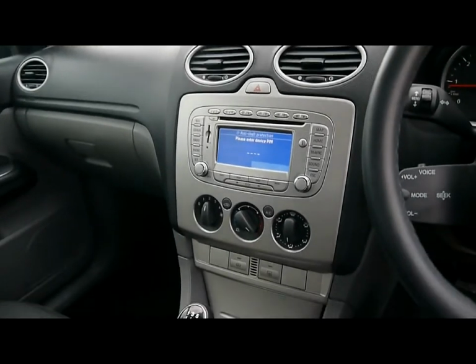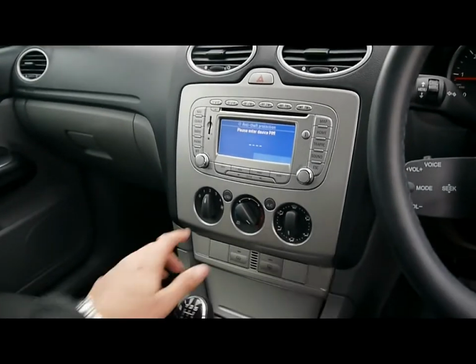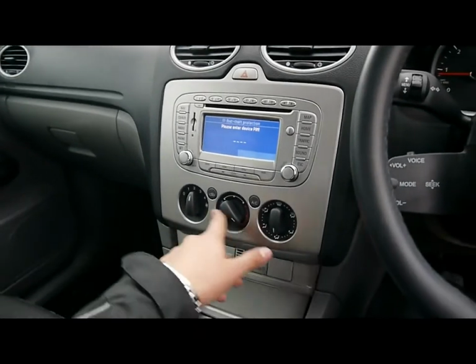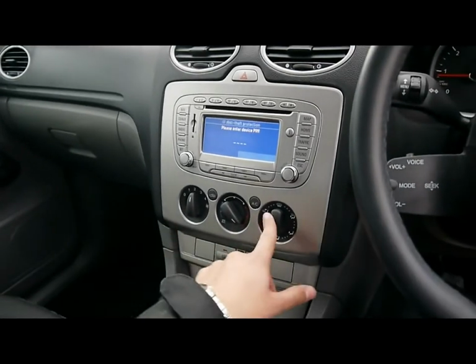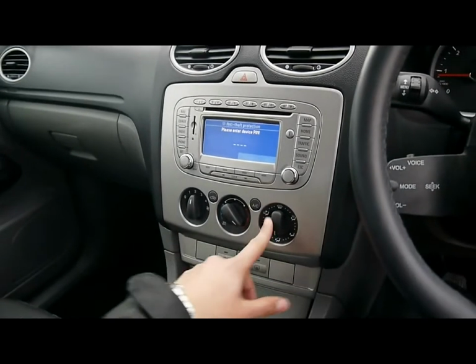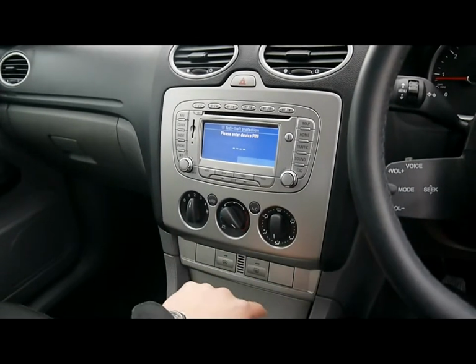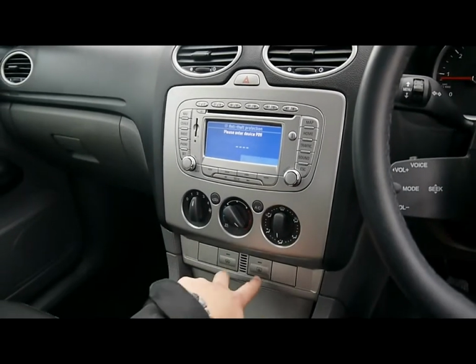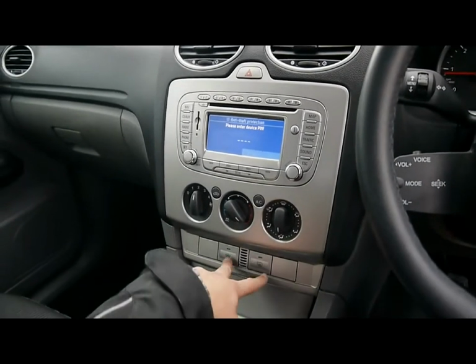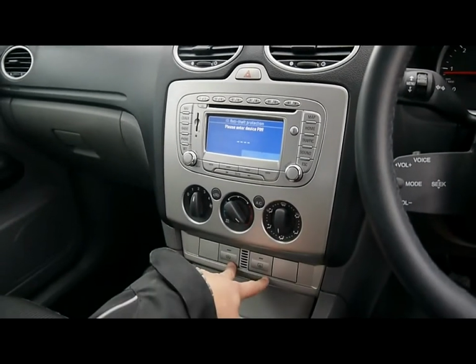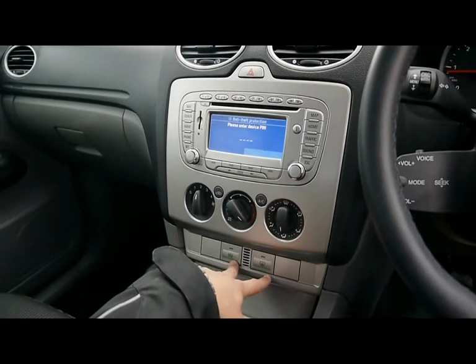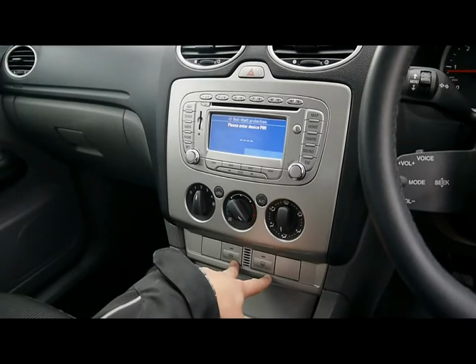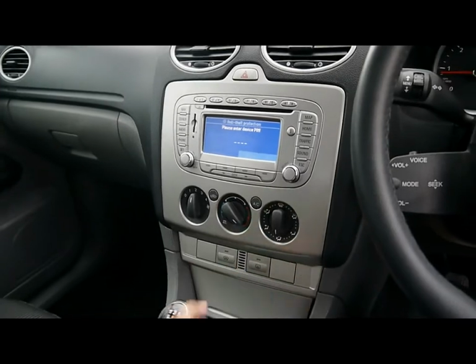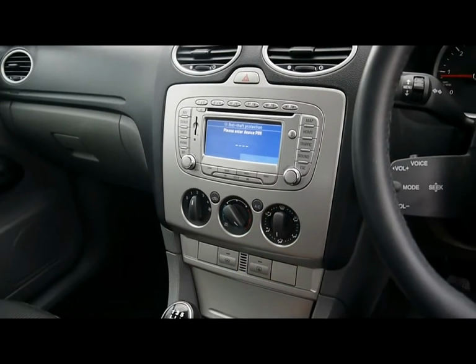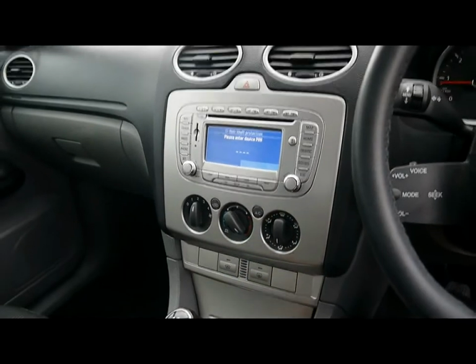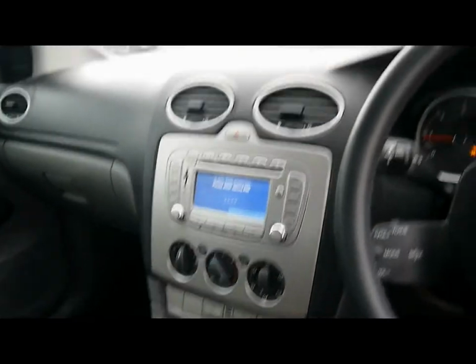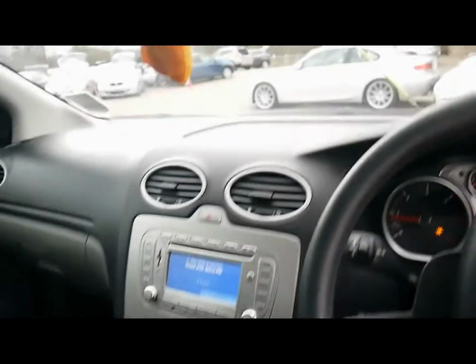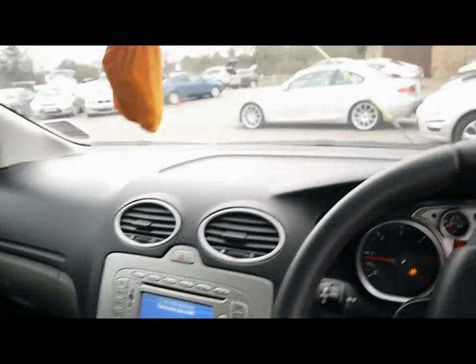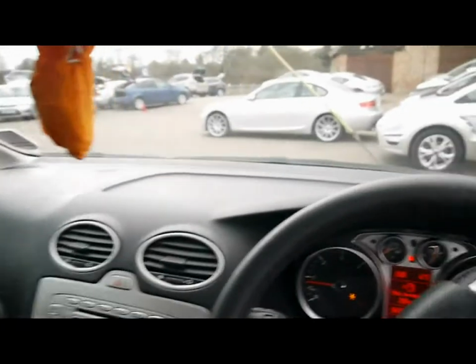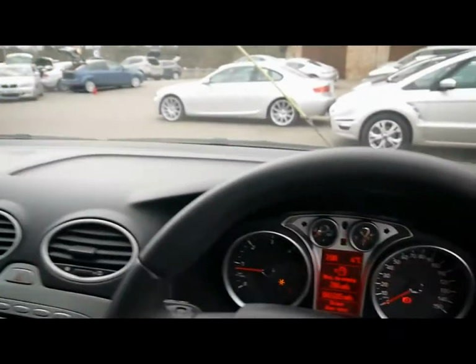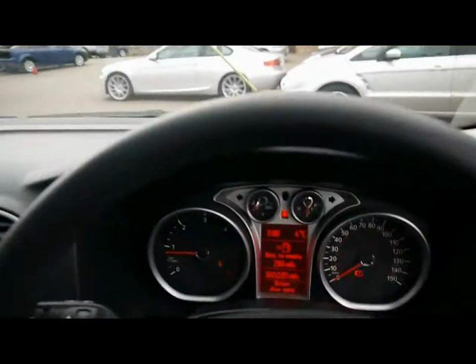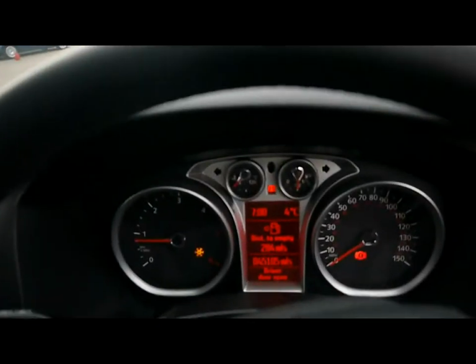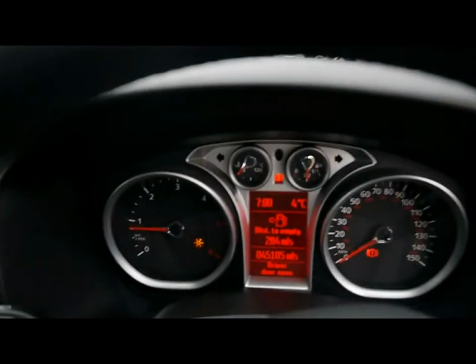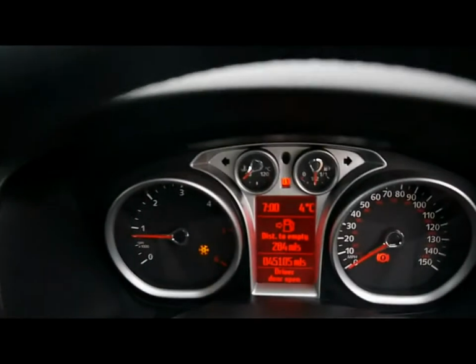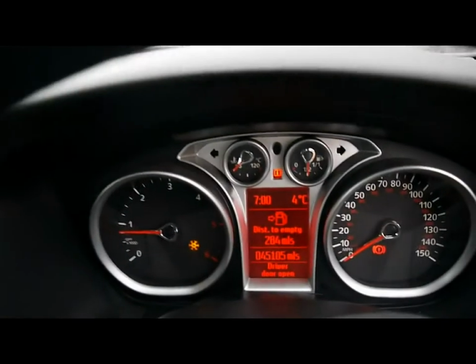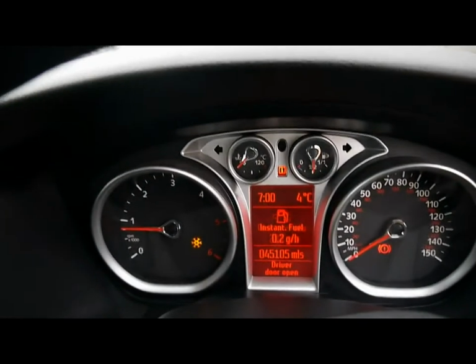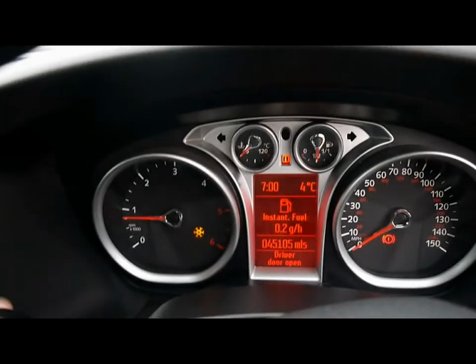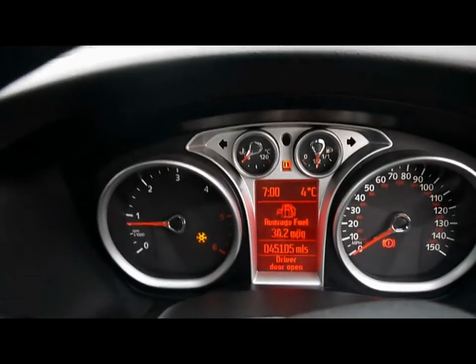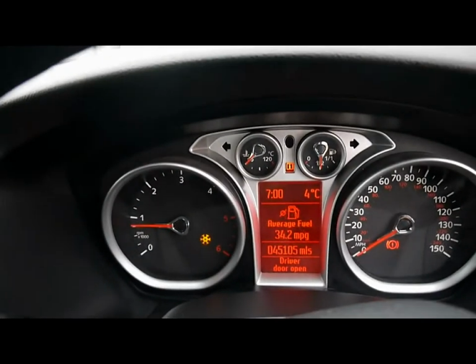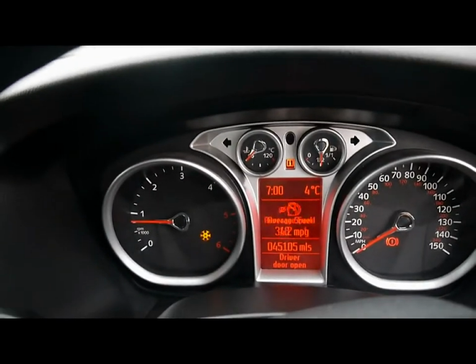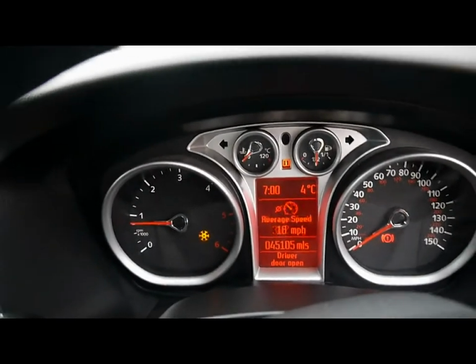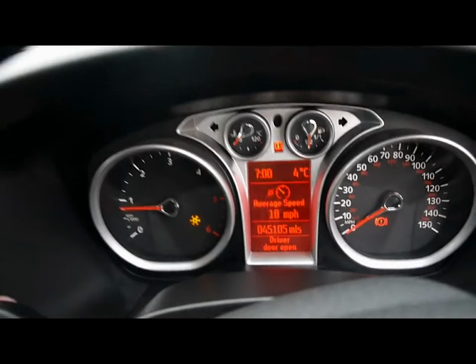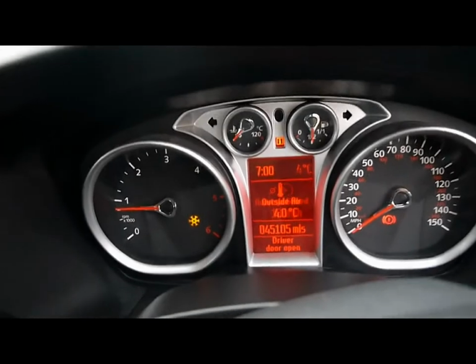Air conditioning on the panel just here and a quickly heated front windscreen. The onboard computer at the bottom shows your distance to empty, average fuel consumption and average speed.